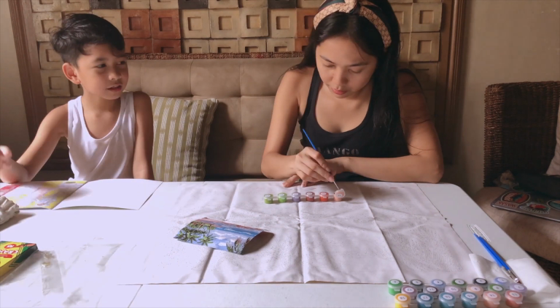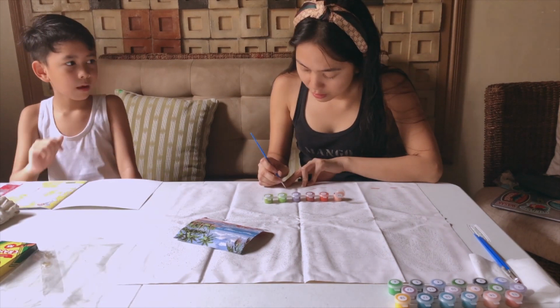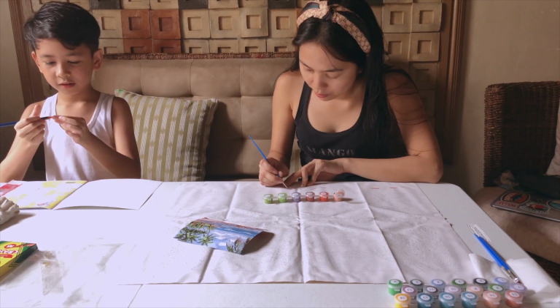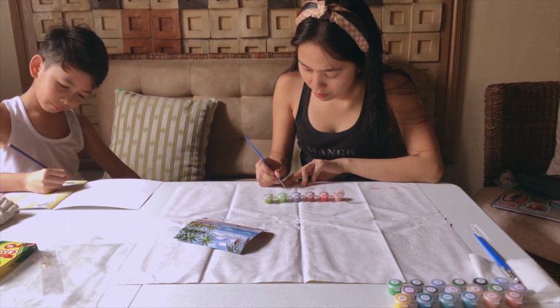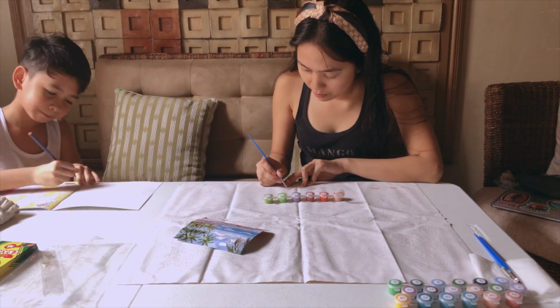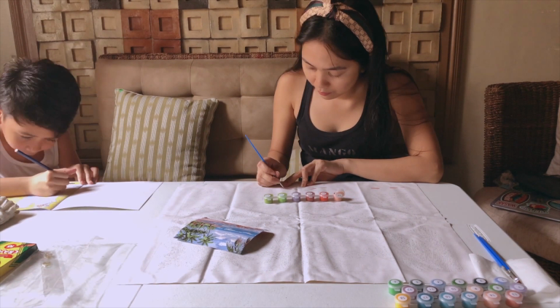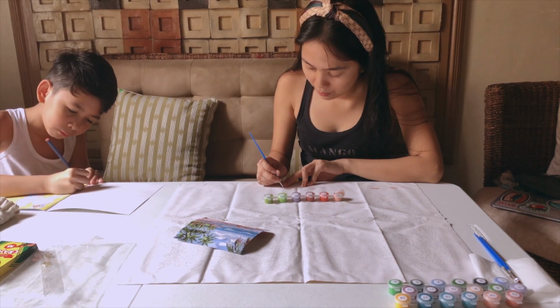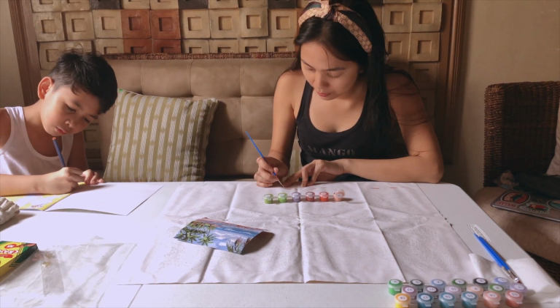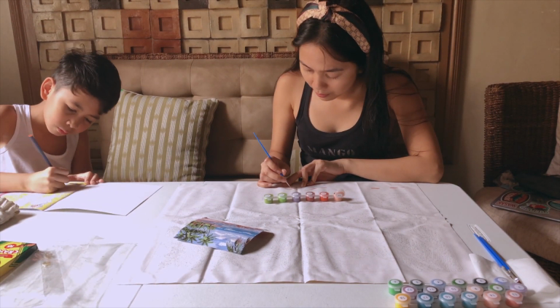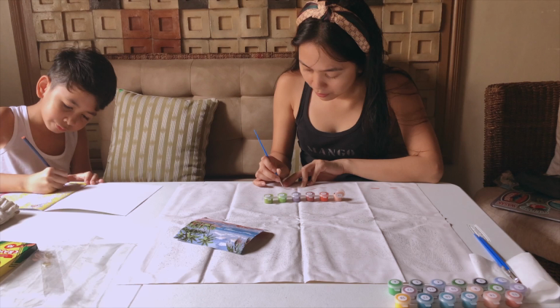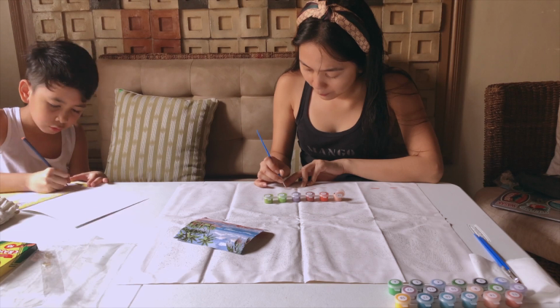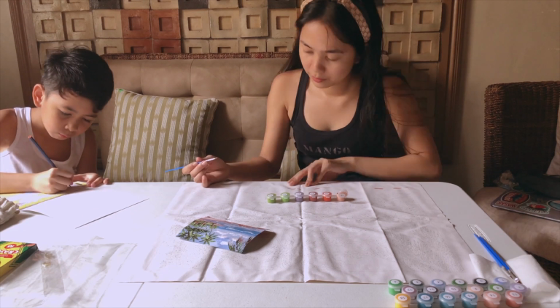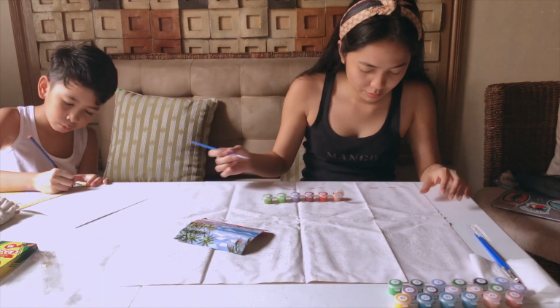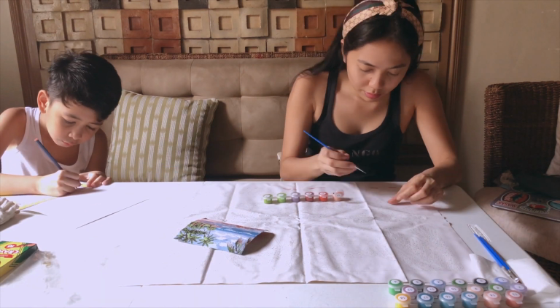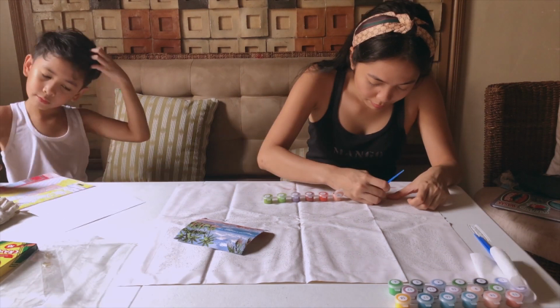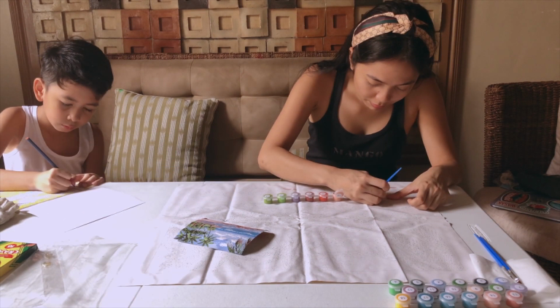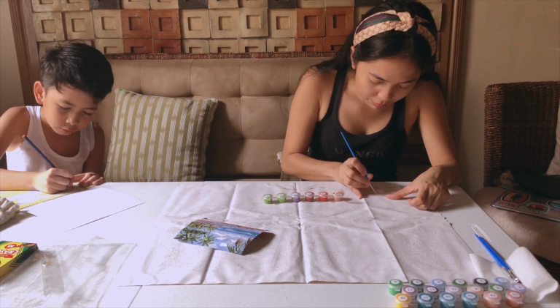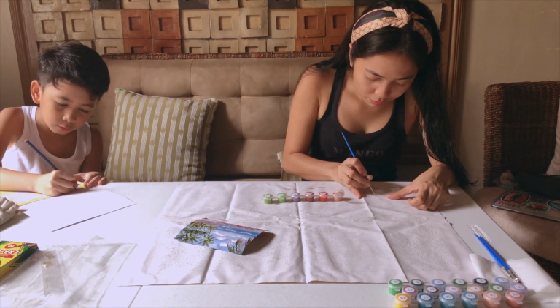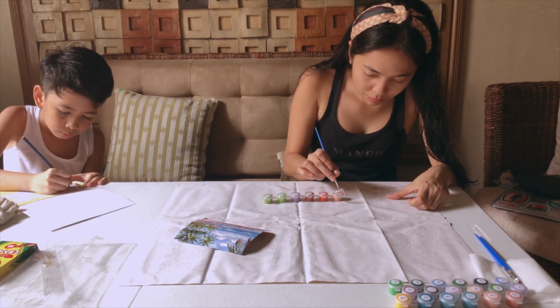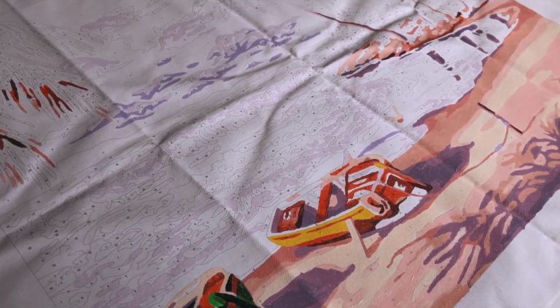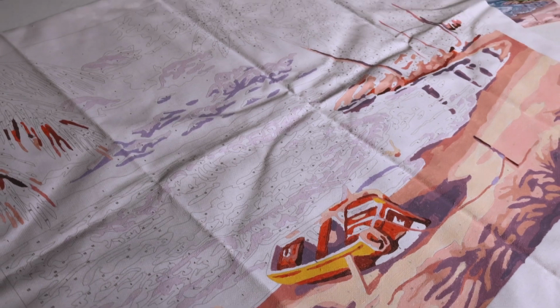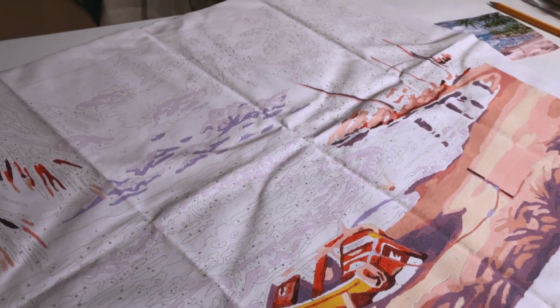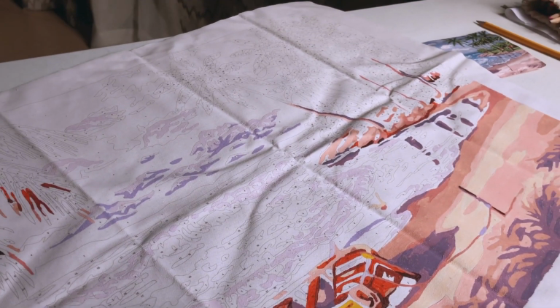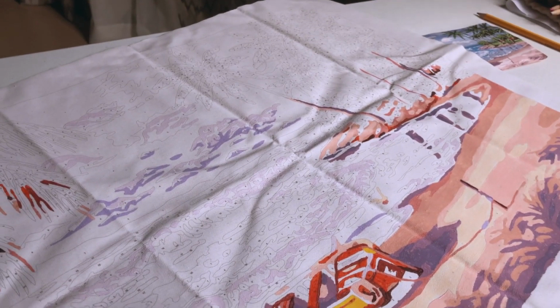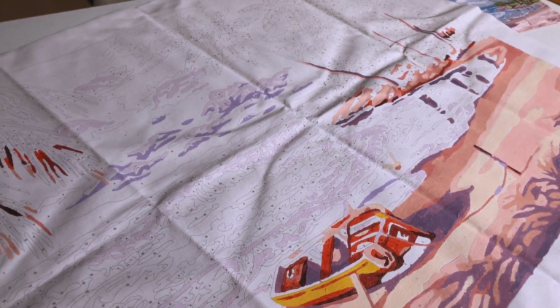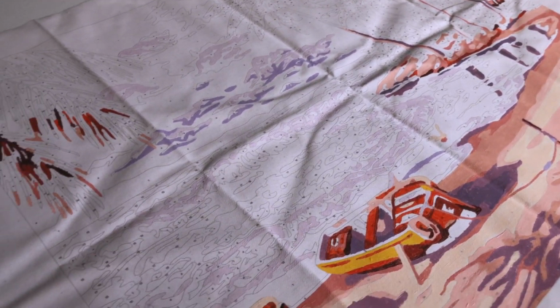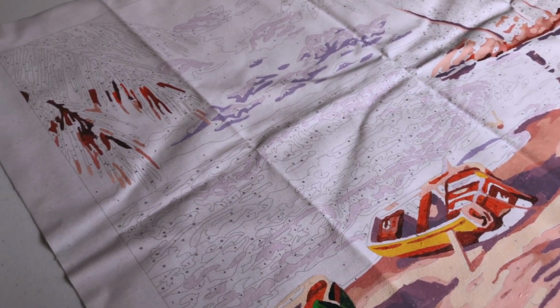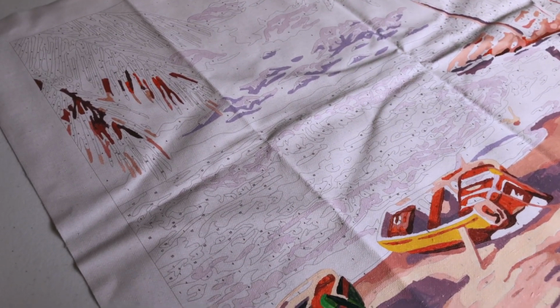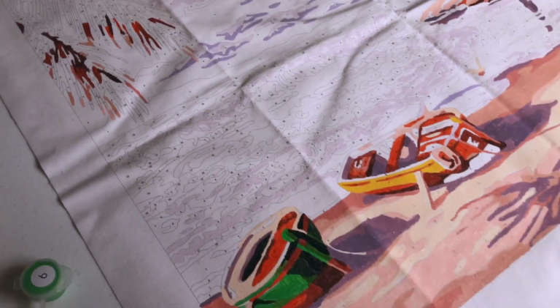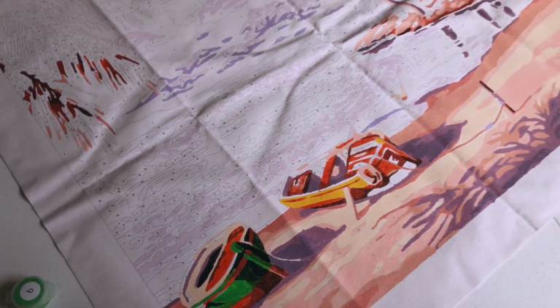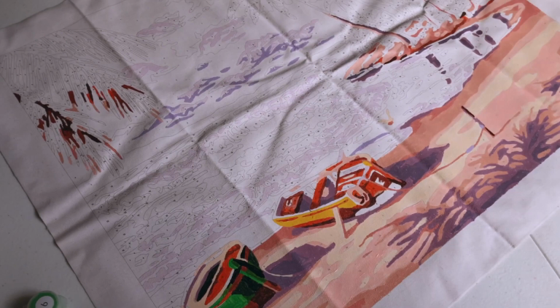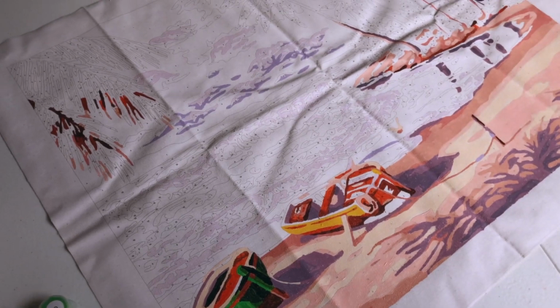Hanggang sa darkest color. Para just in case na makamali ako ng numbering, magkawan ko ng paraan. So, ito yung natapos ko for day one. And I can't wait to finish it.